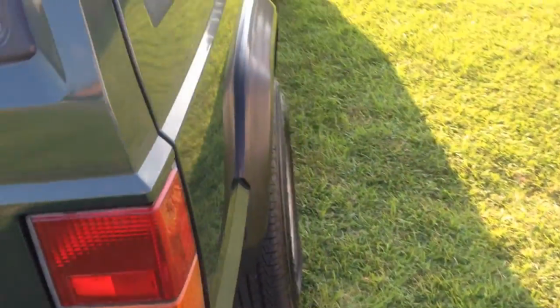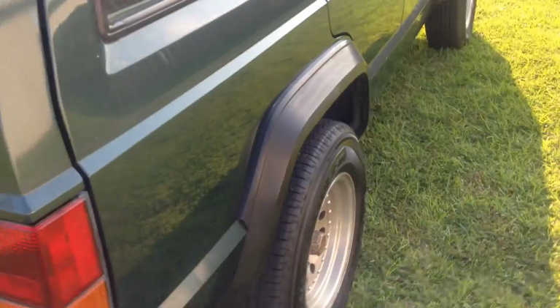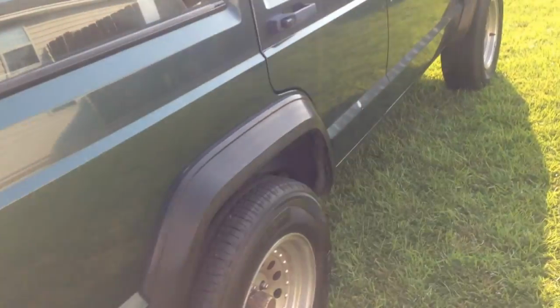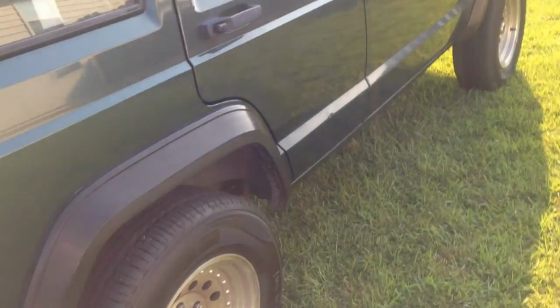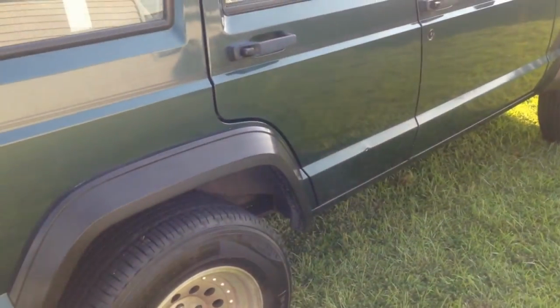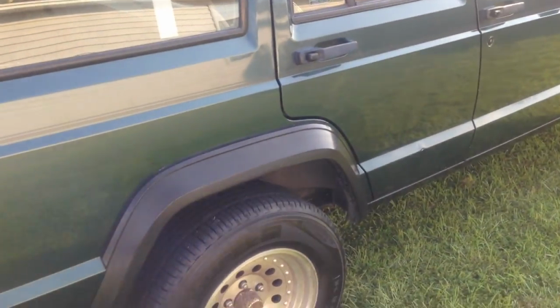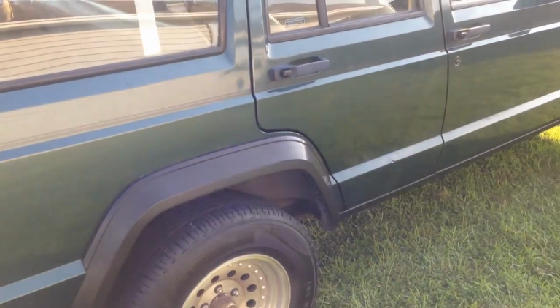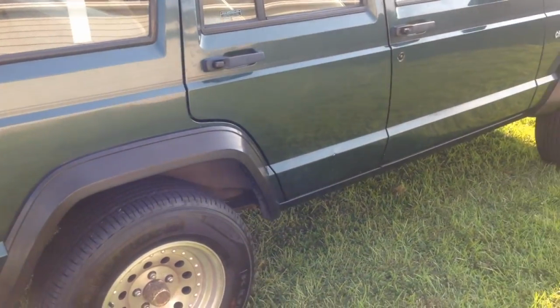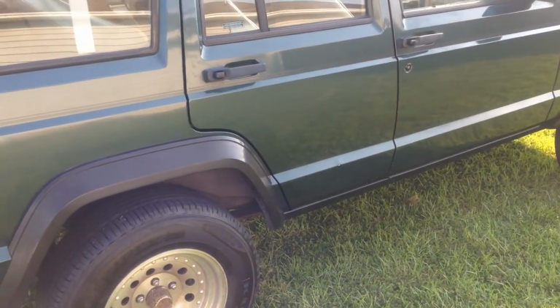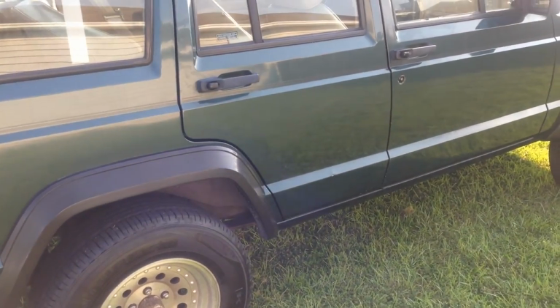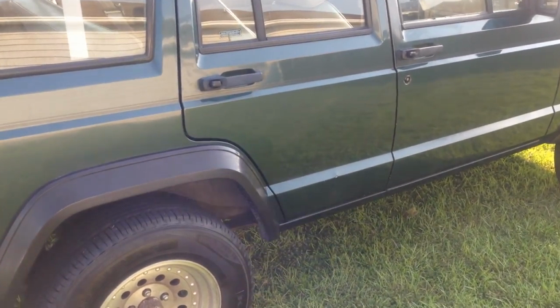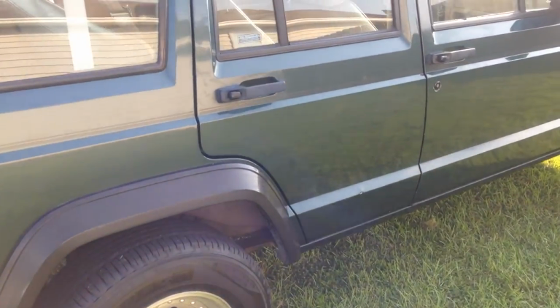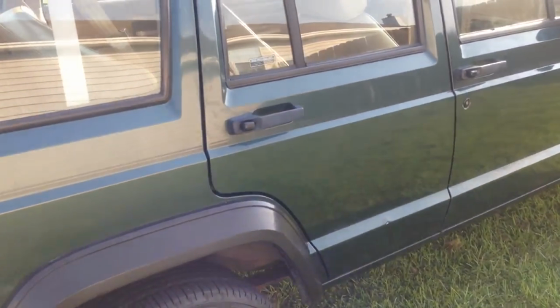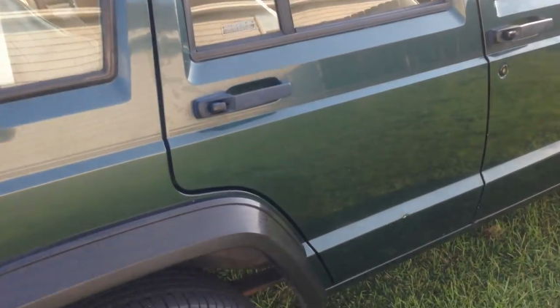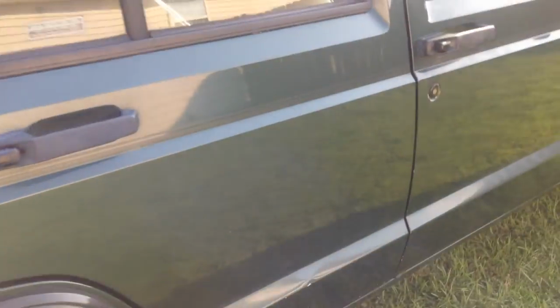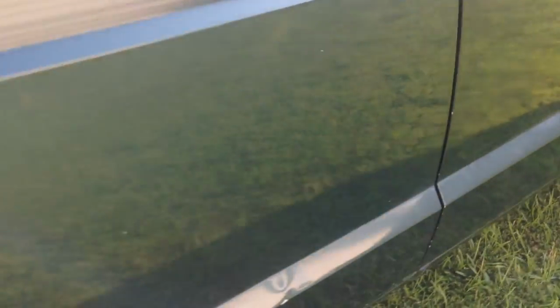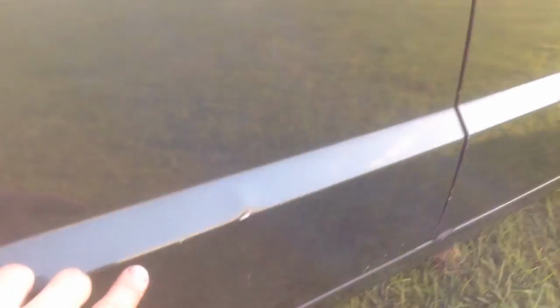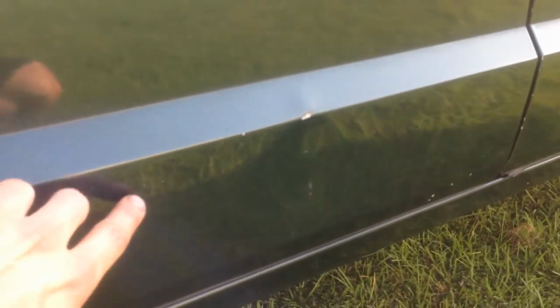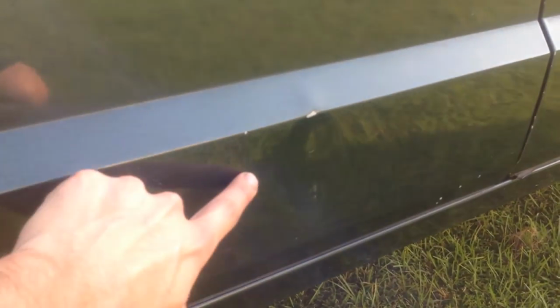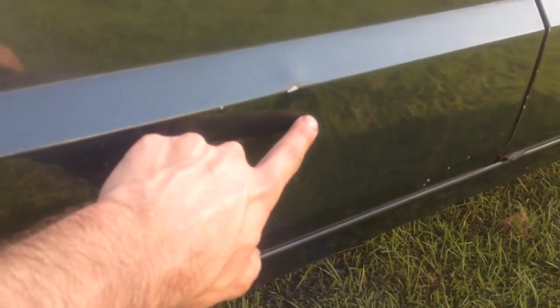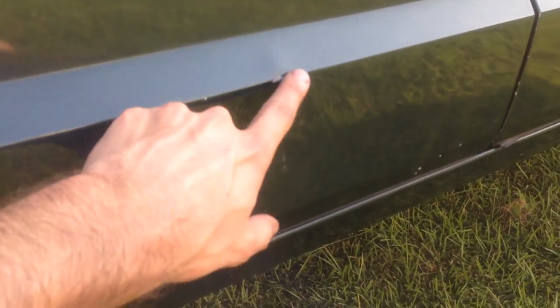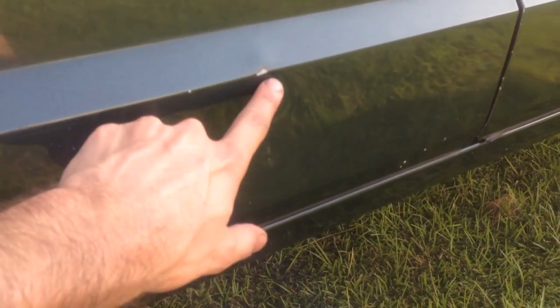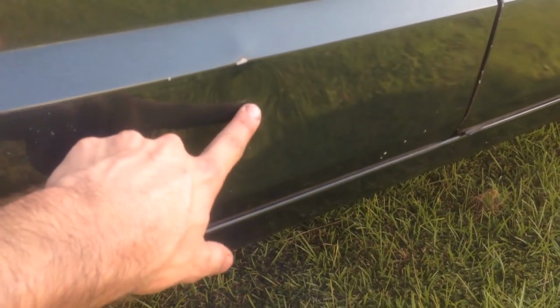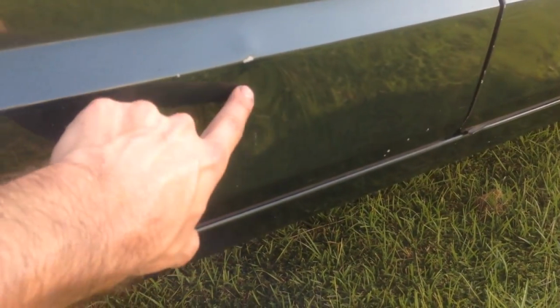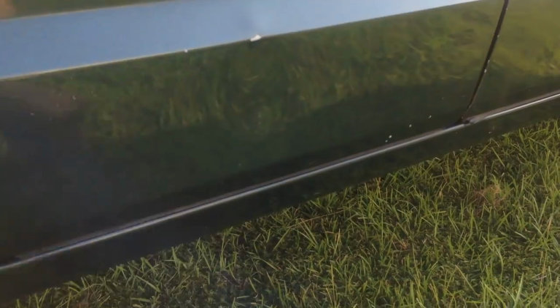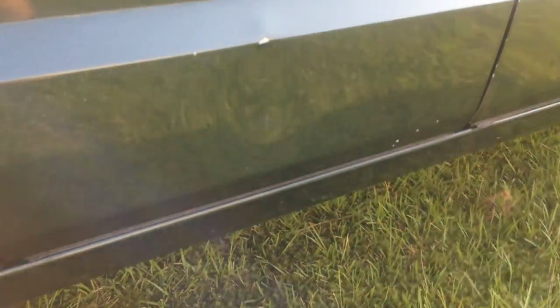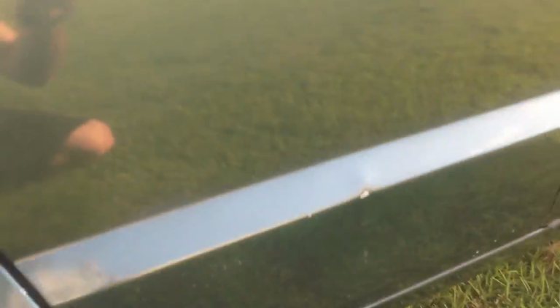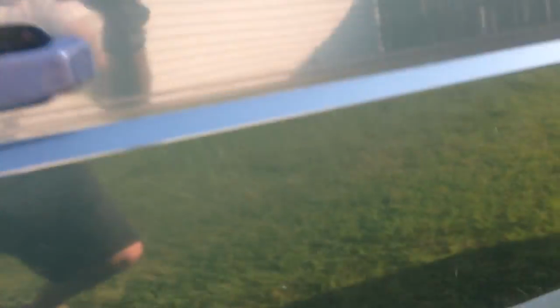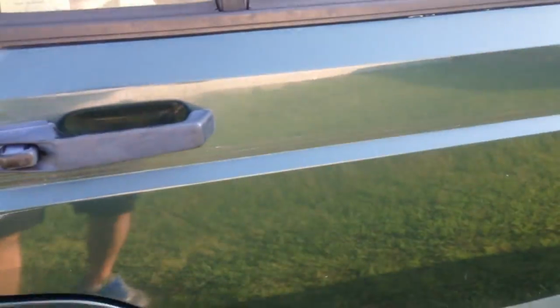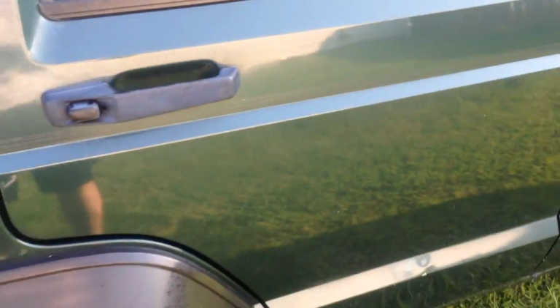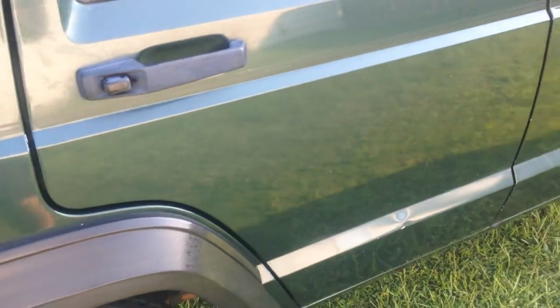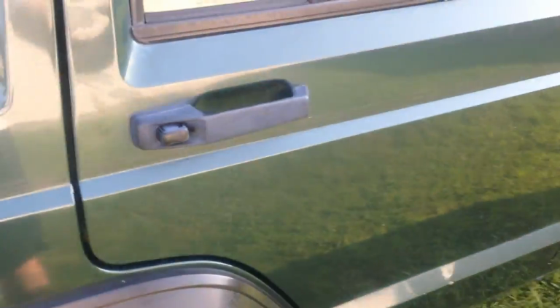The car has normal wear and tear — little dings and road nicks from driving it. The only one more pronounced, as you can see, is this one right here, which I pointed out in the pictures as well. You can see the door is fine, it's just a little dent.